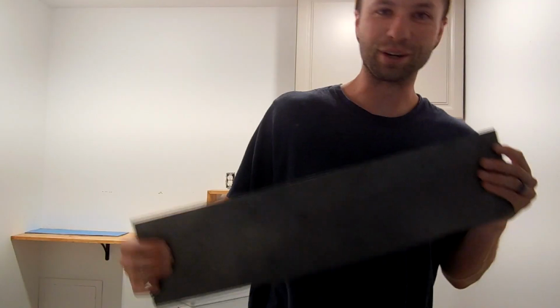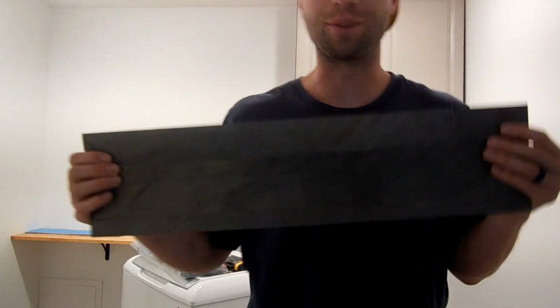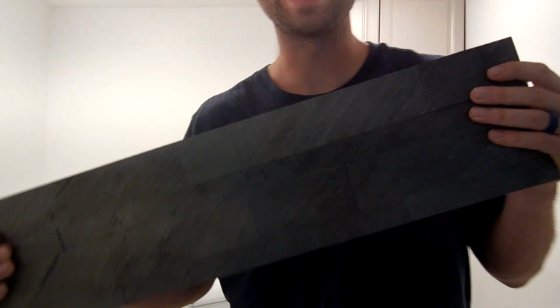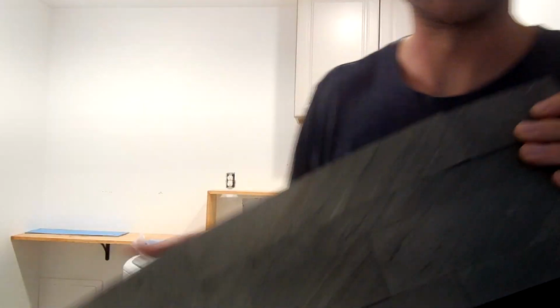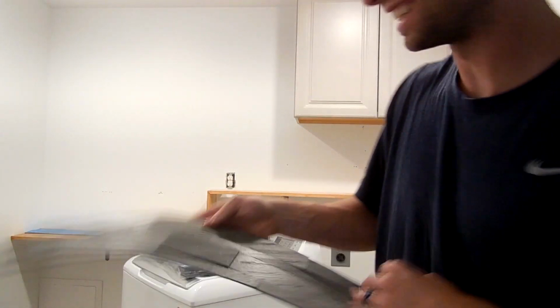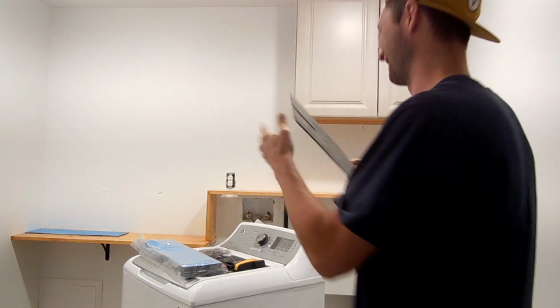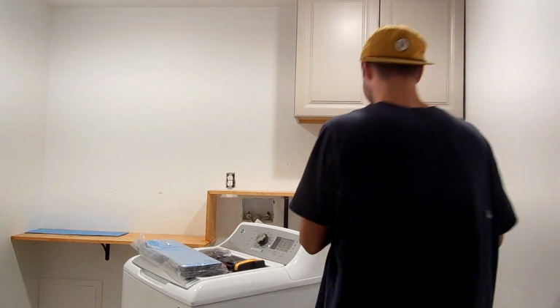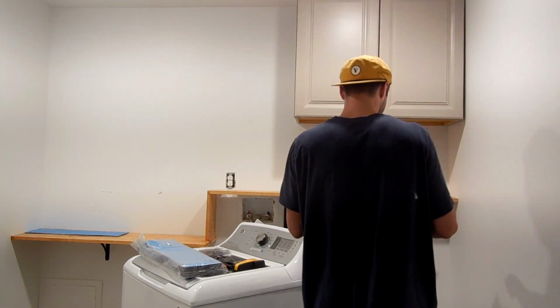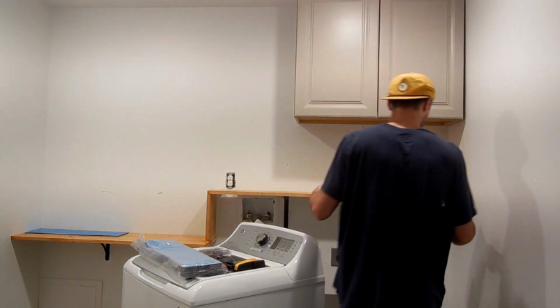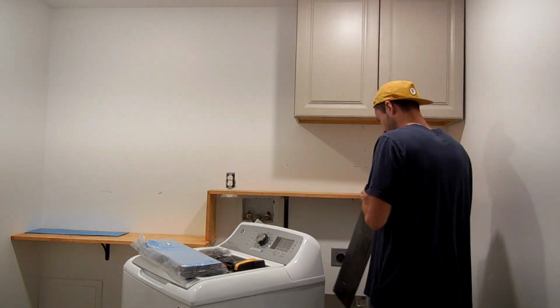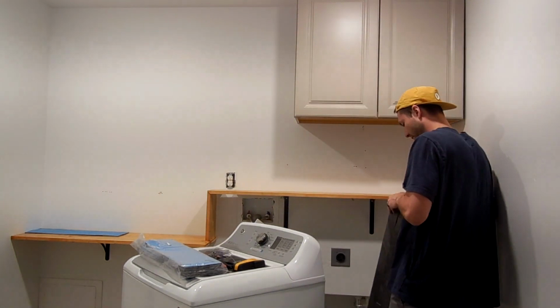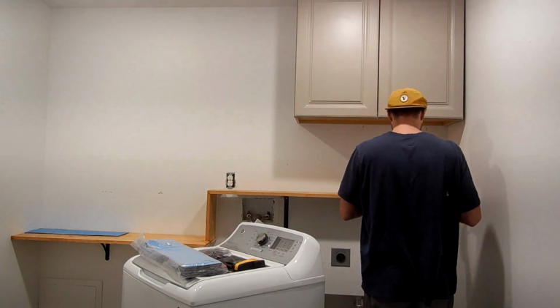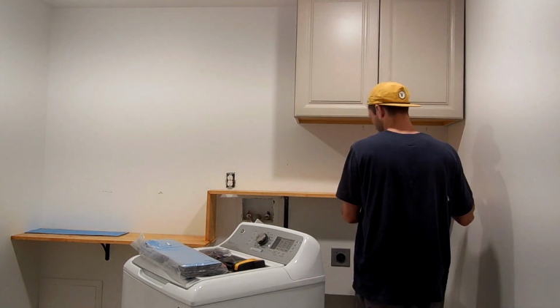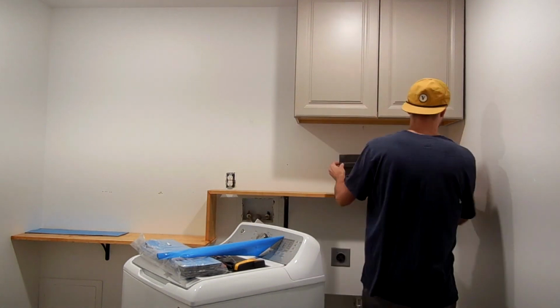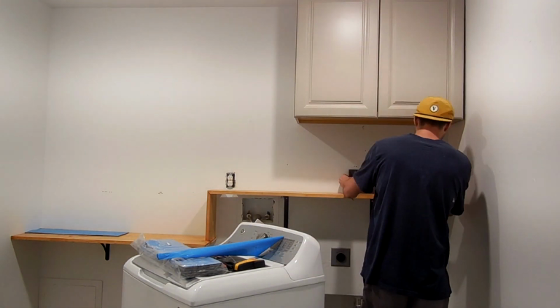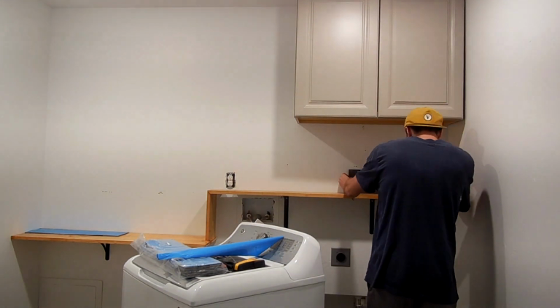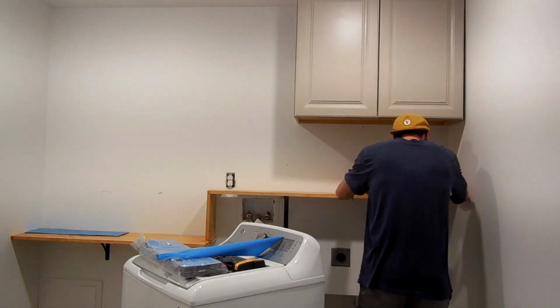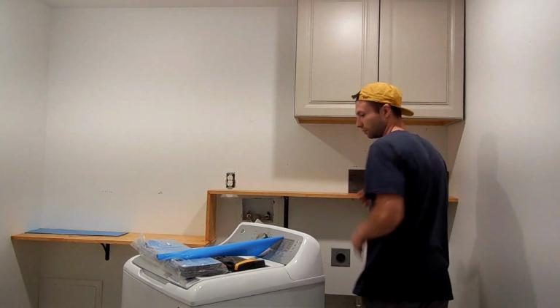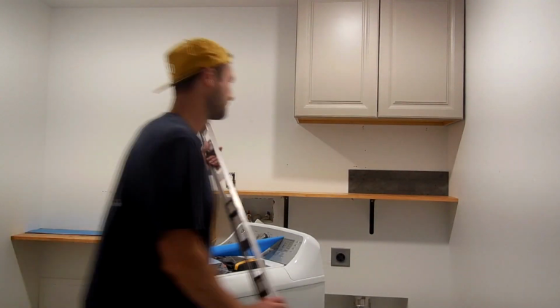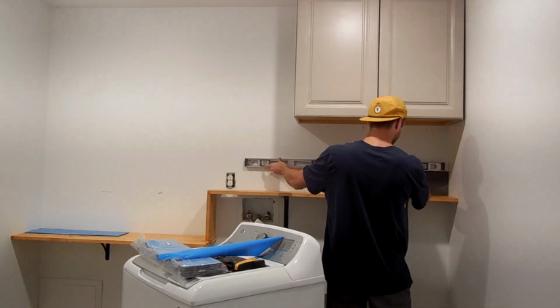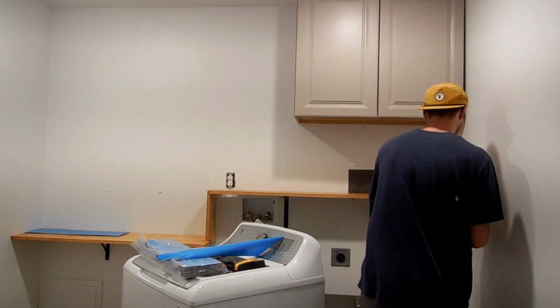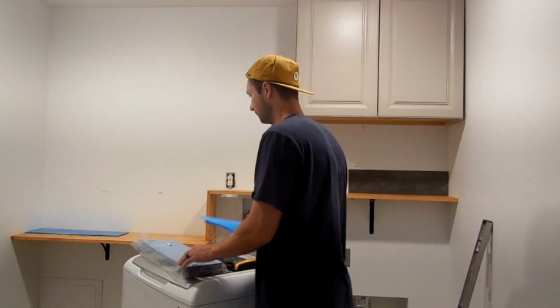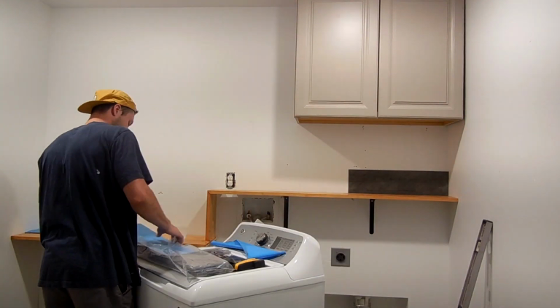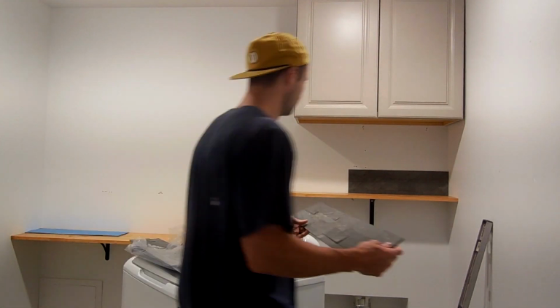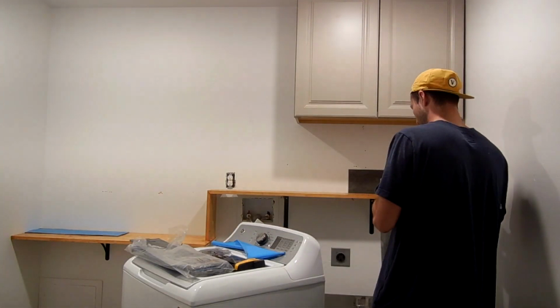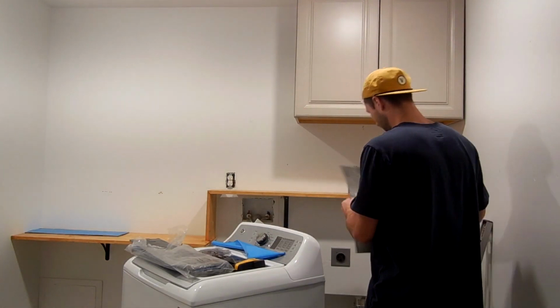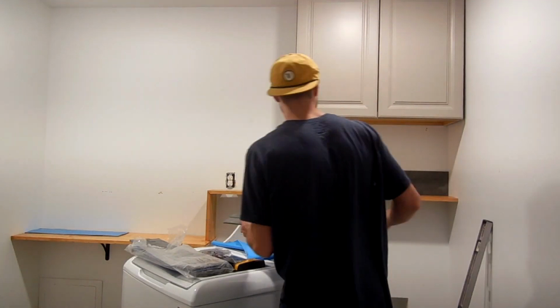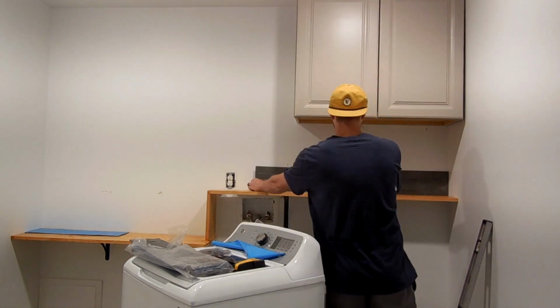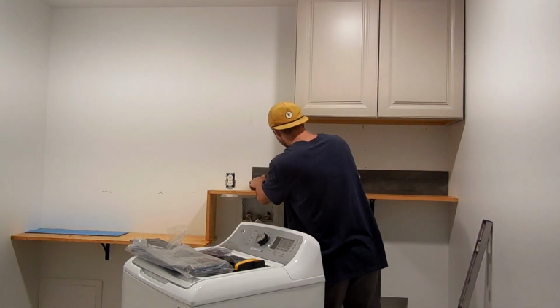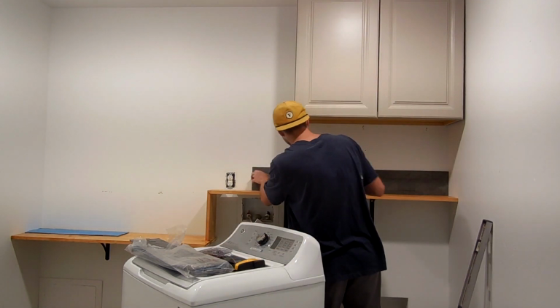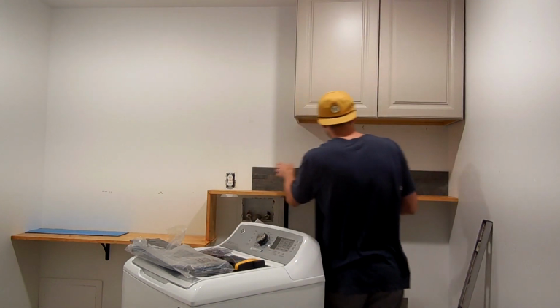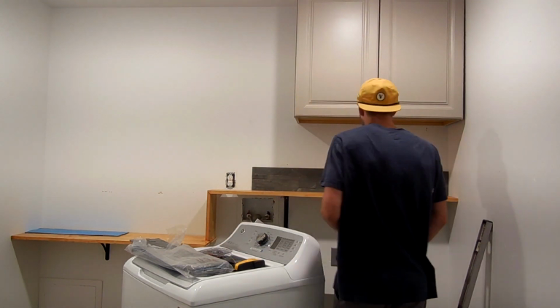Here we go starting with the first tile — always exciting. Just like with any tiling, with the first row you want to make sure it is level, because you'll be building the rest of the tiles on this first row. So it's important to take your time and make sure you have it level and everything looks good.